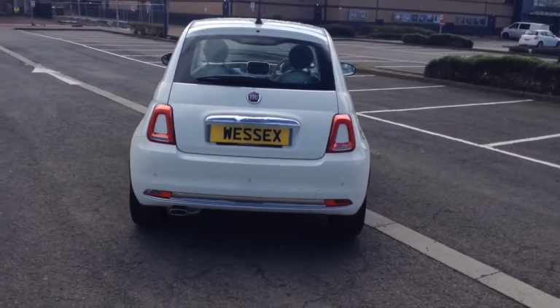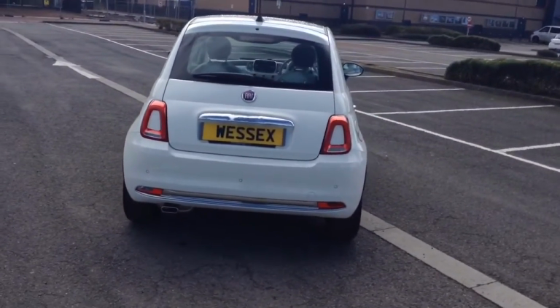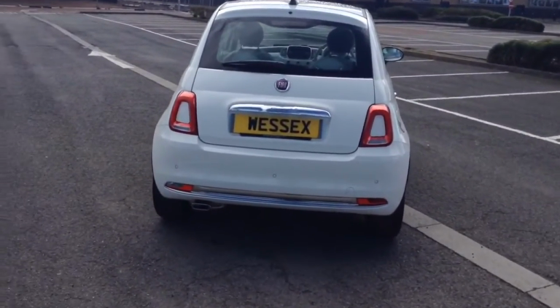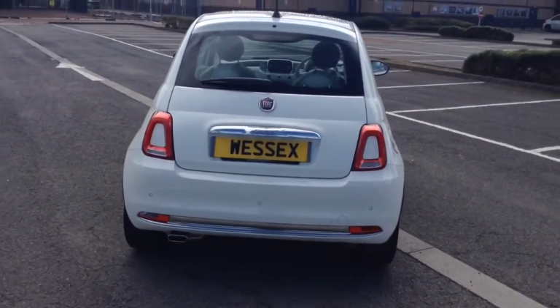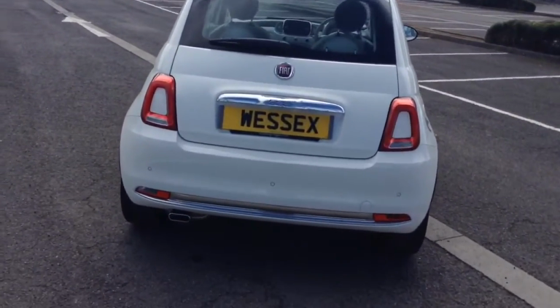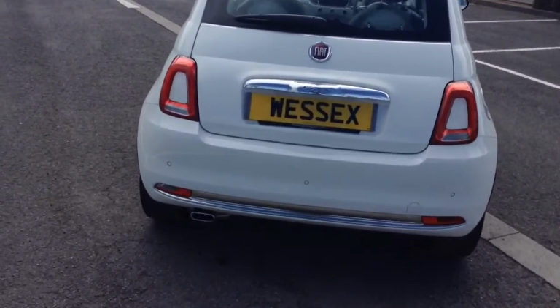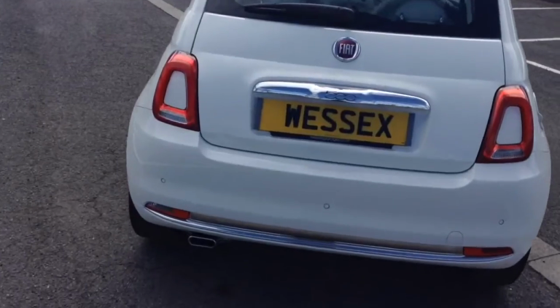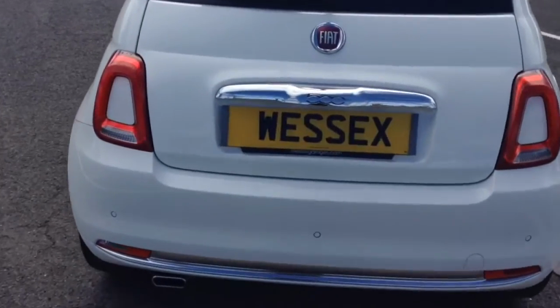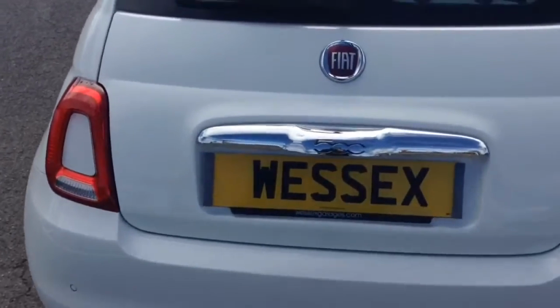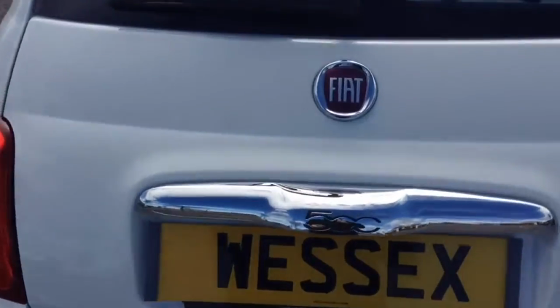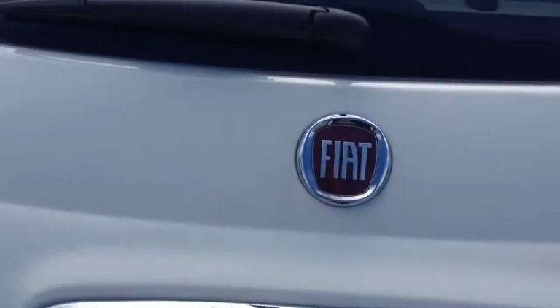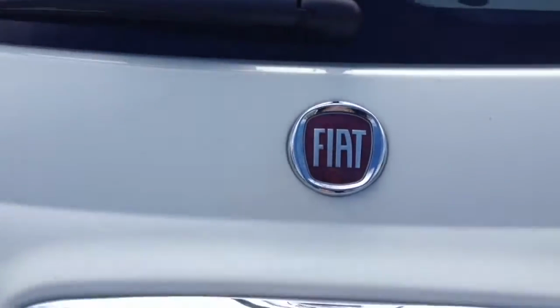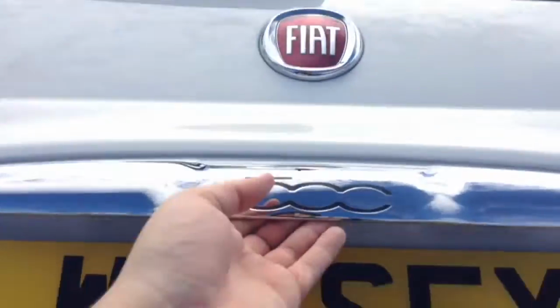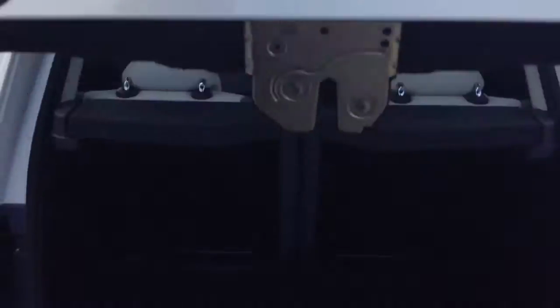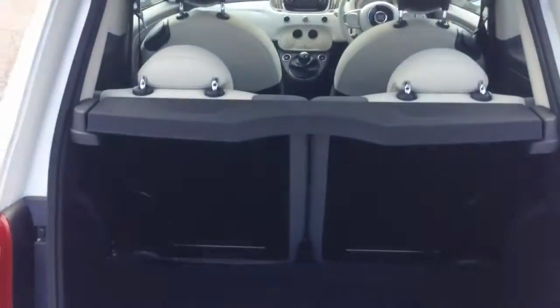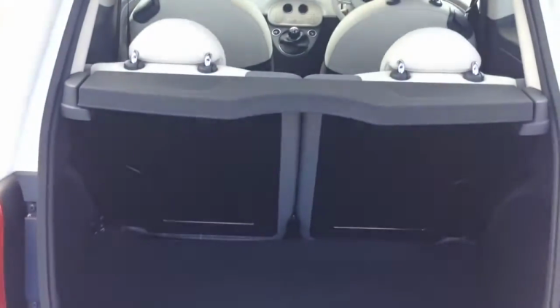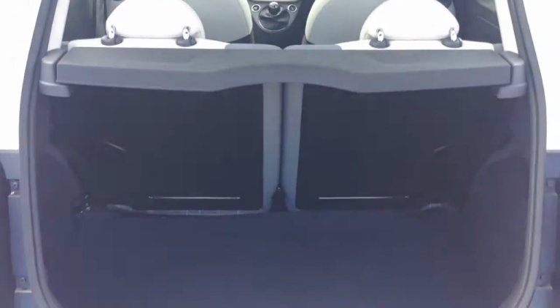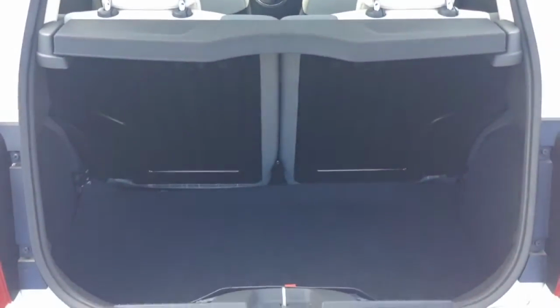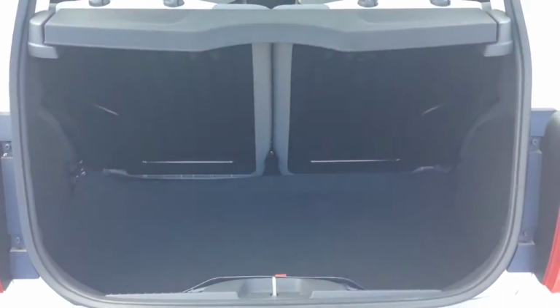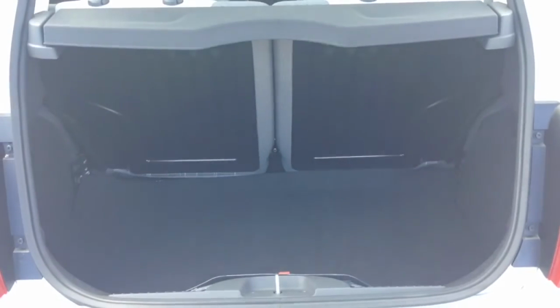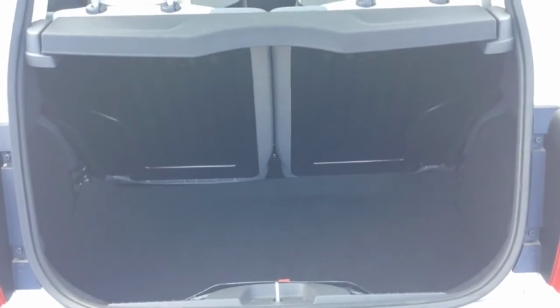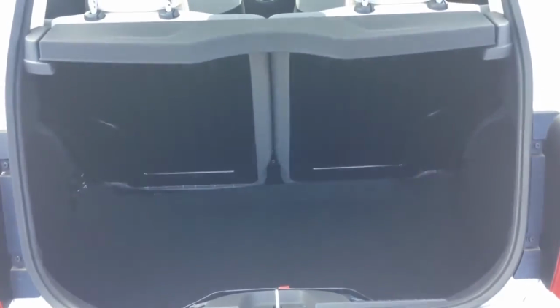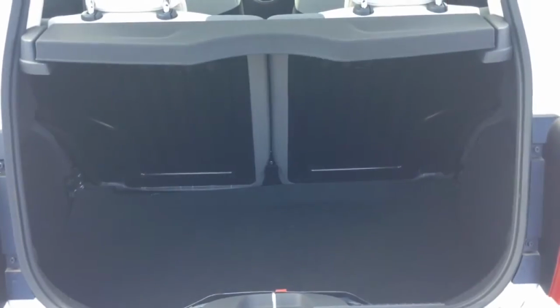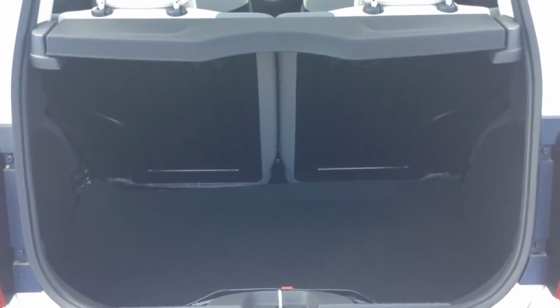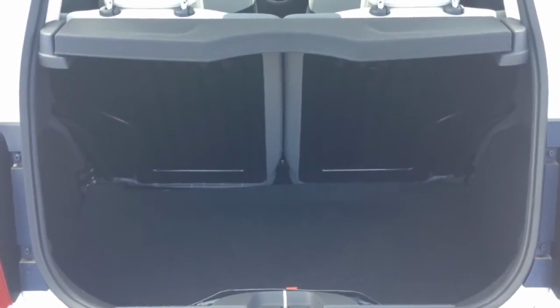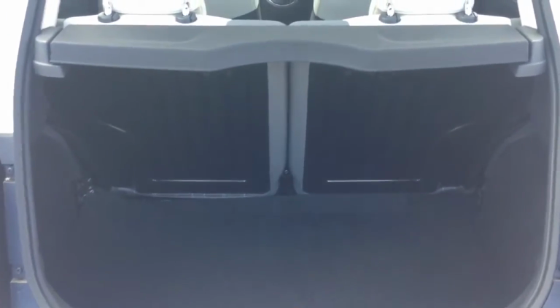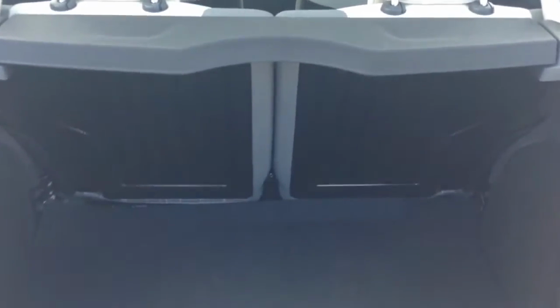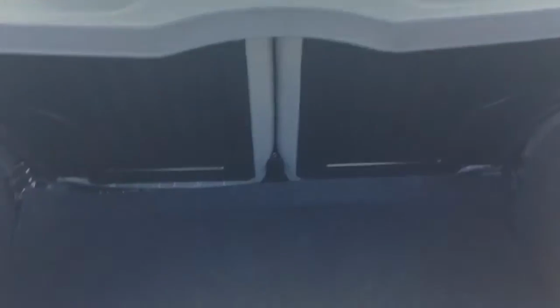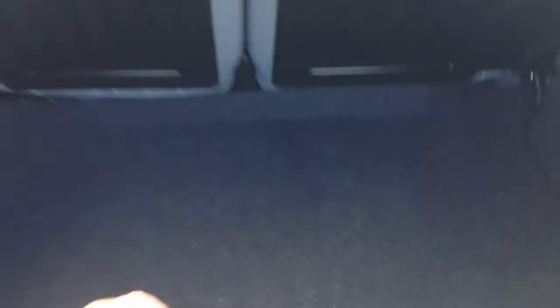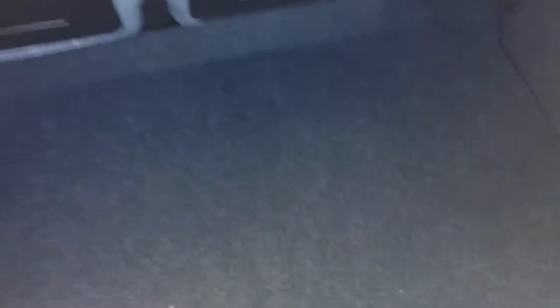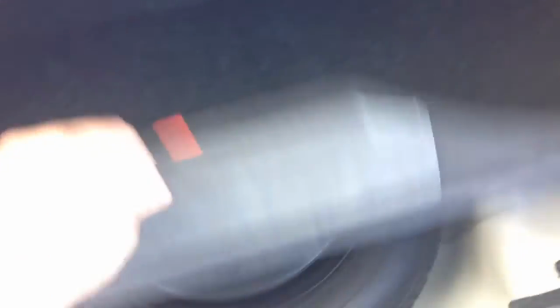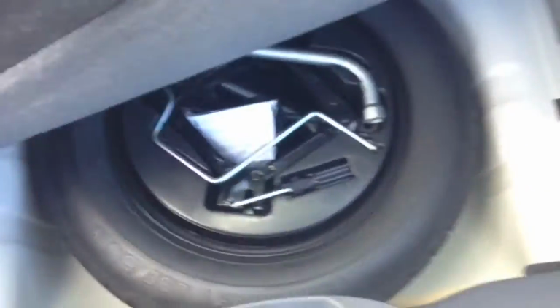You have parking sensors along the back bumper as well. Moving into the boot, you've got a decent size boot space with a 50-50 rear seat split, in the eventuality you need to pop the seats down to accommodate some extra luggage. You then have a spare tyre underneath.